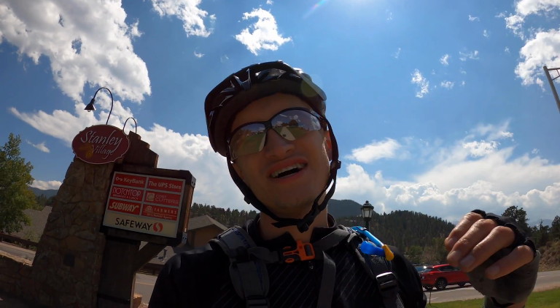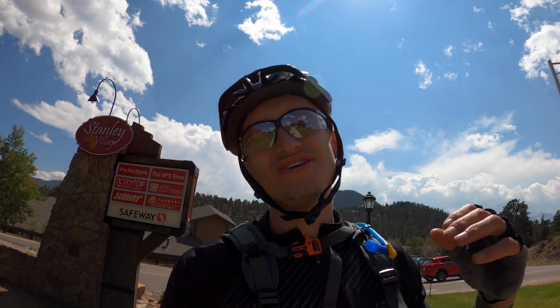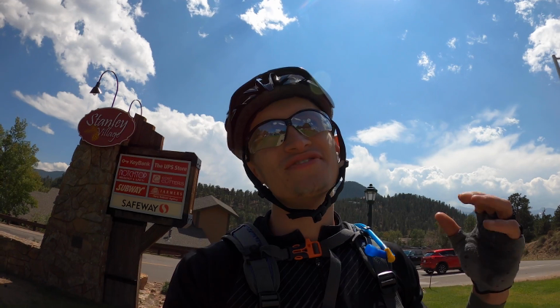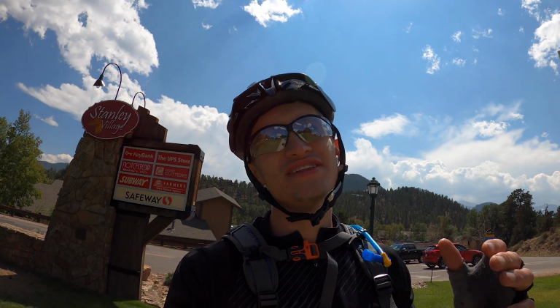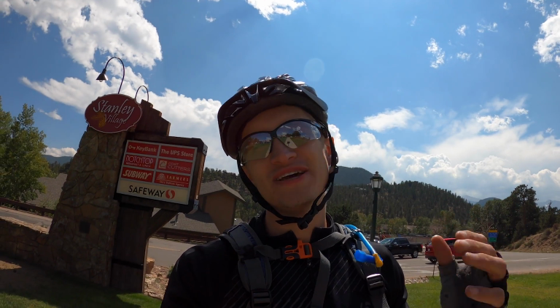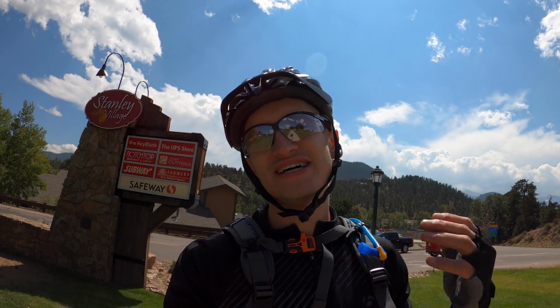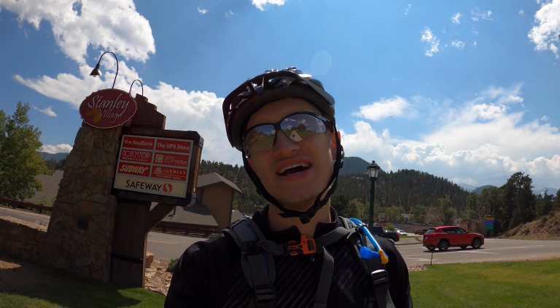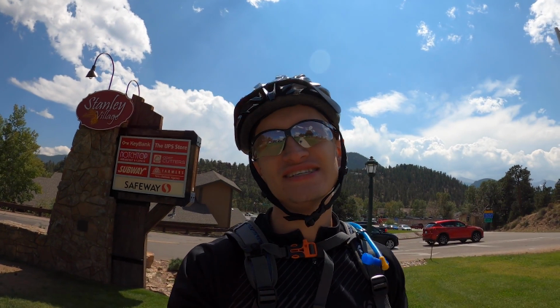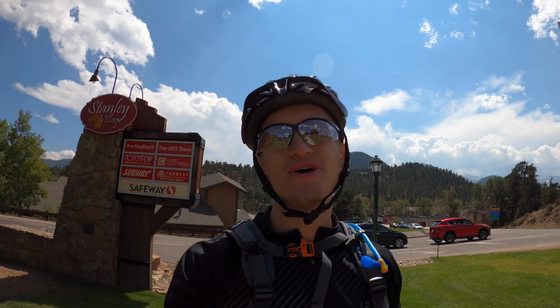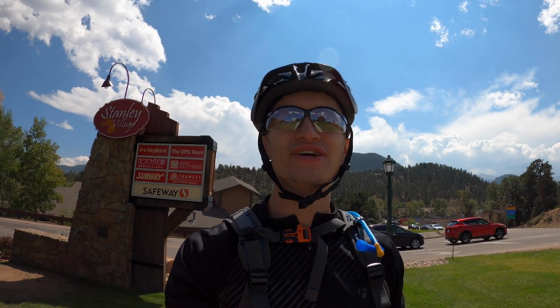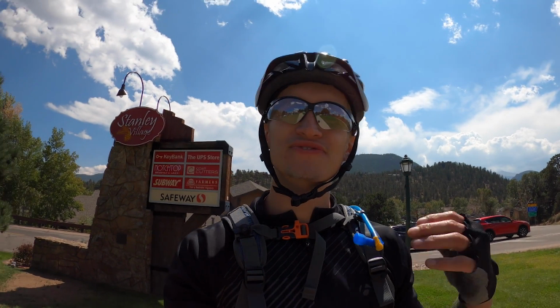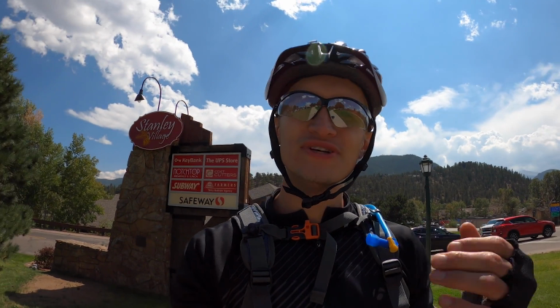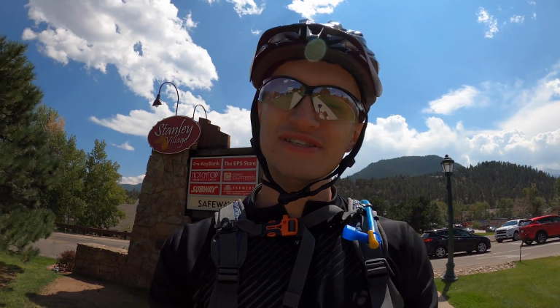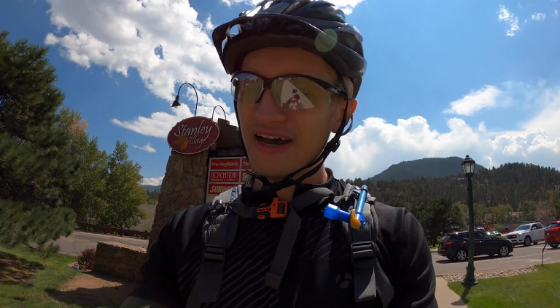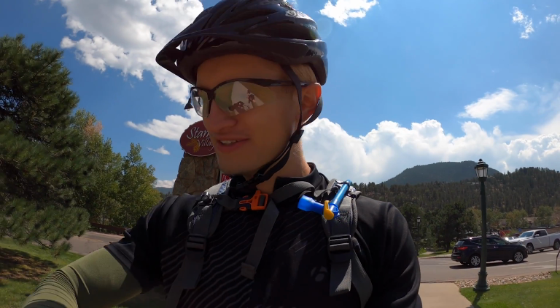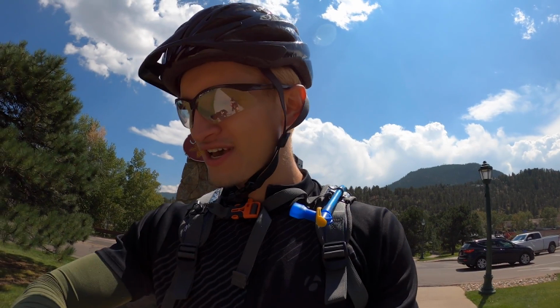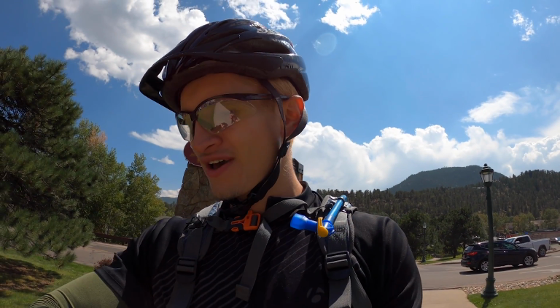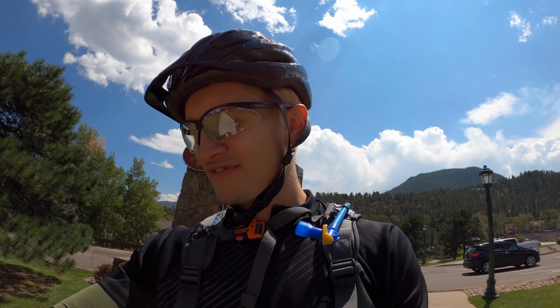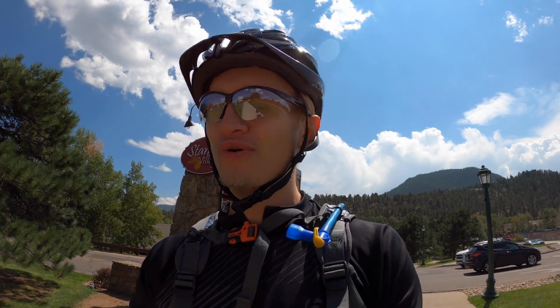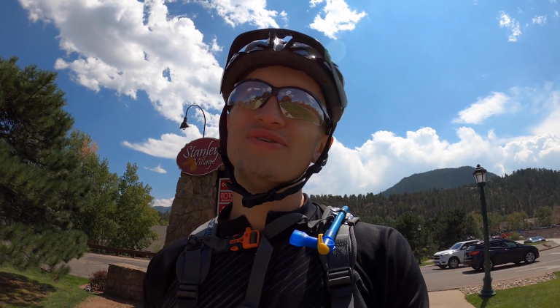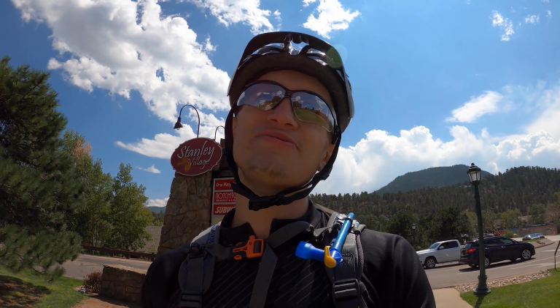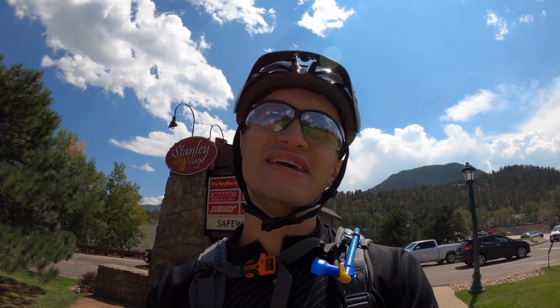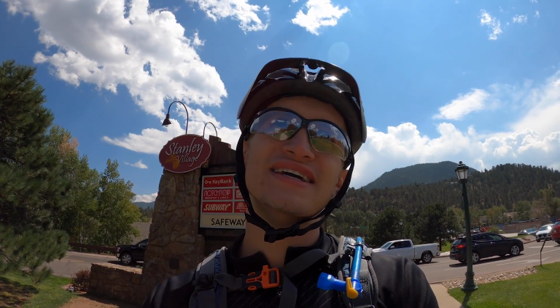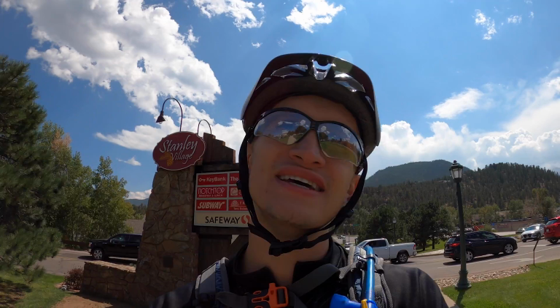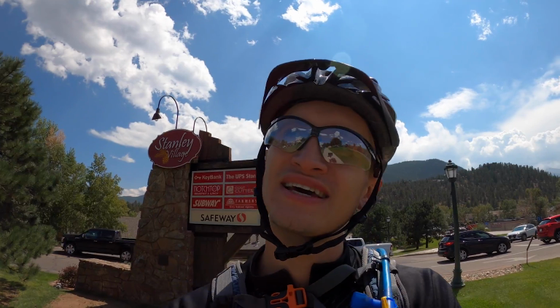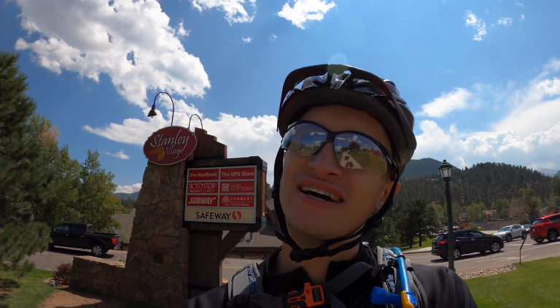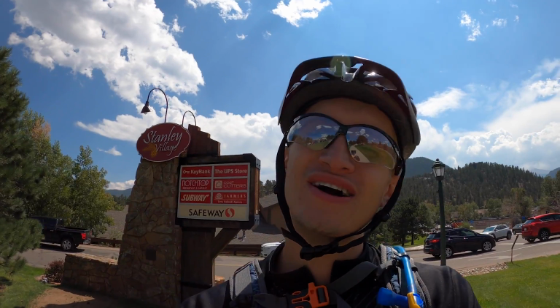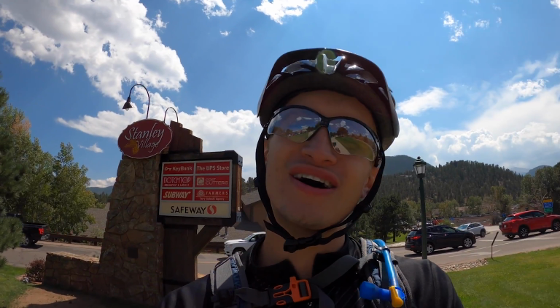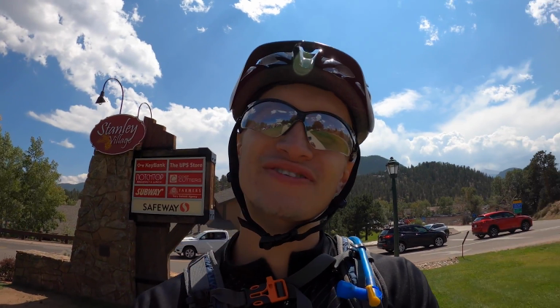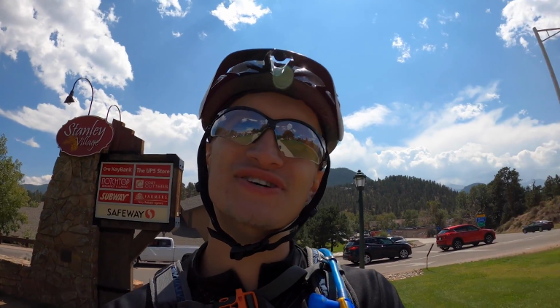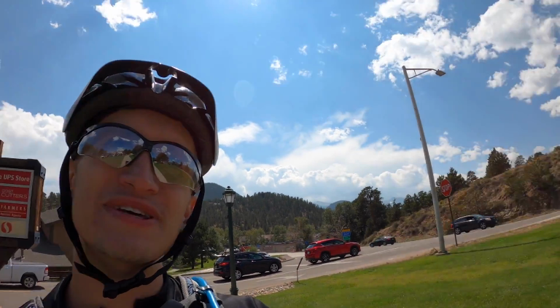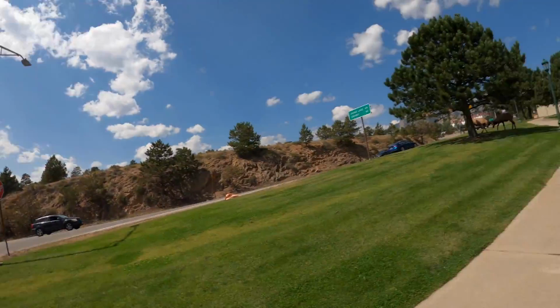I finally made it down to Estes Park. It was 46 miles, four hours of biking. Oh, it feels good to be down.